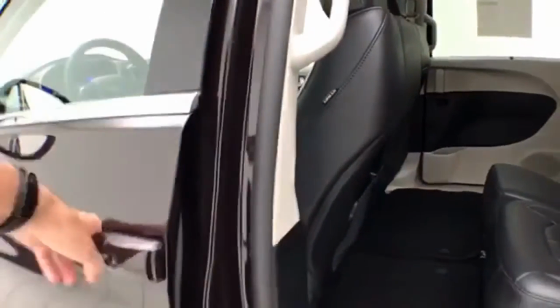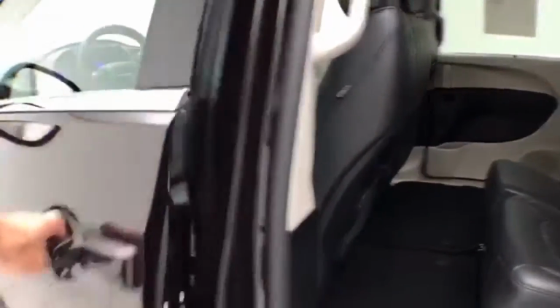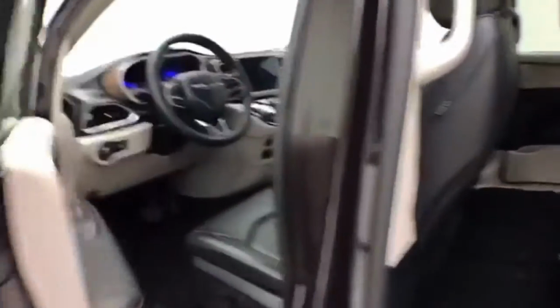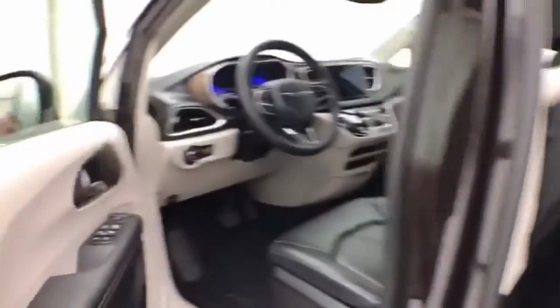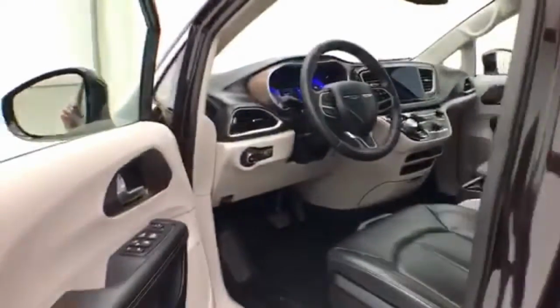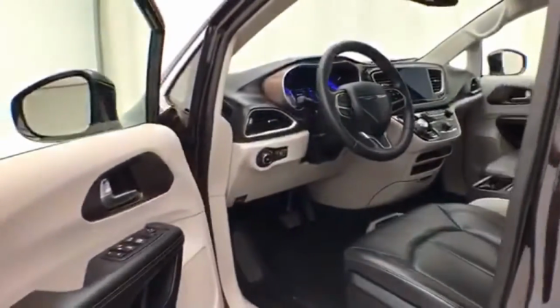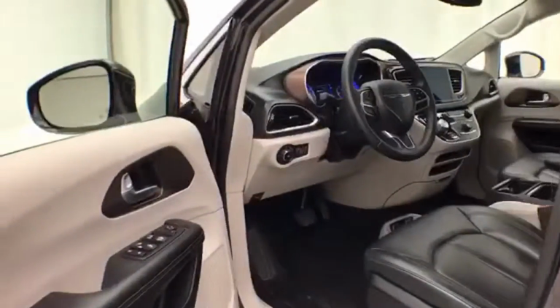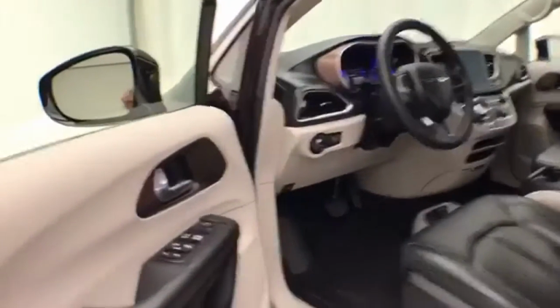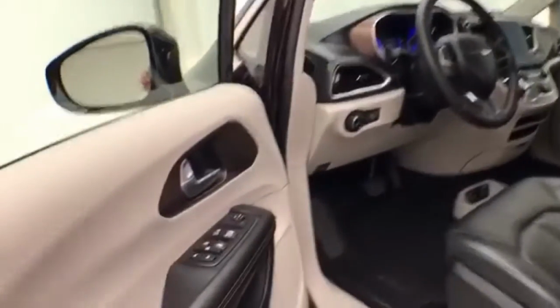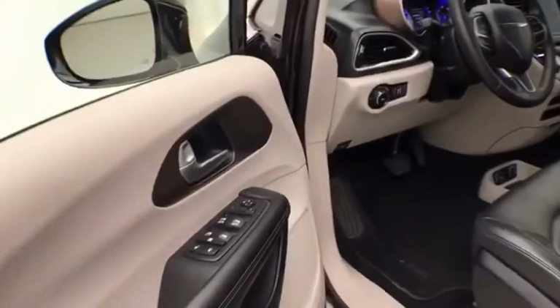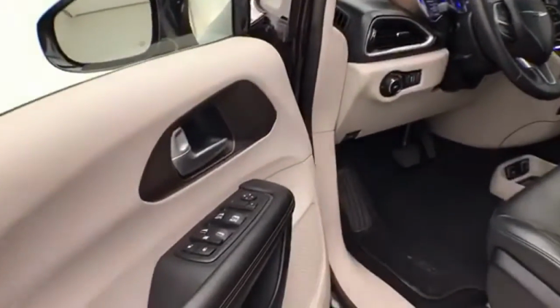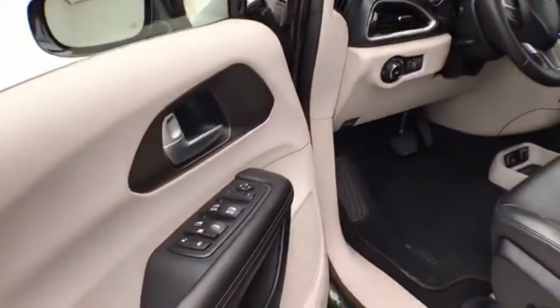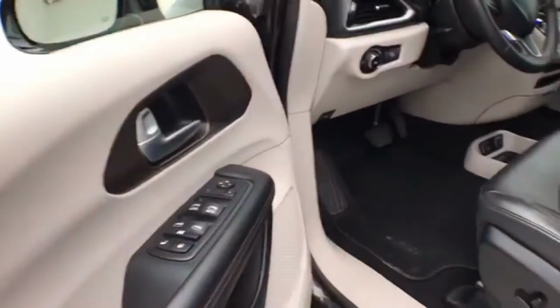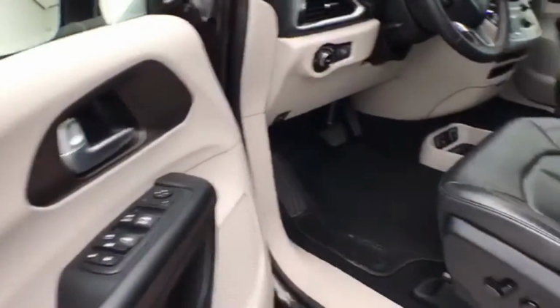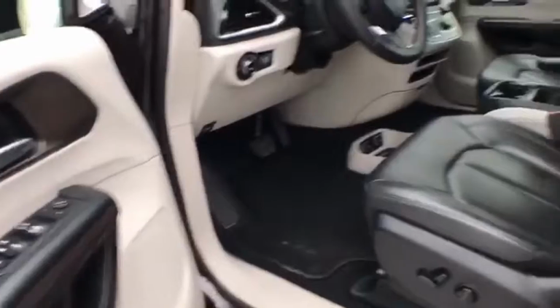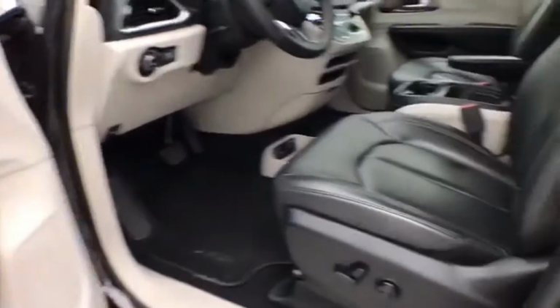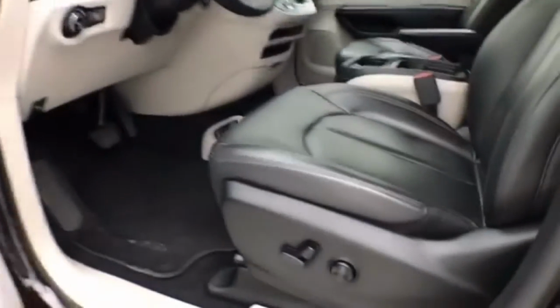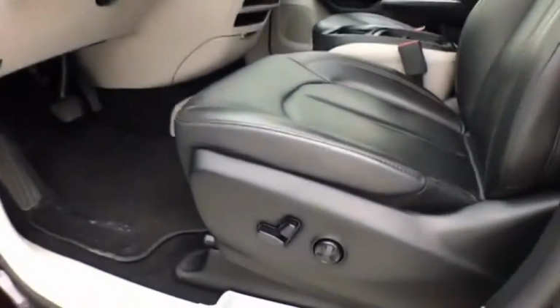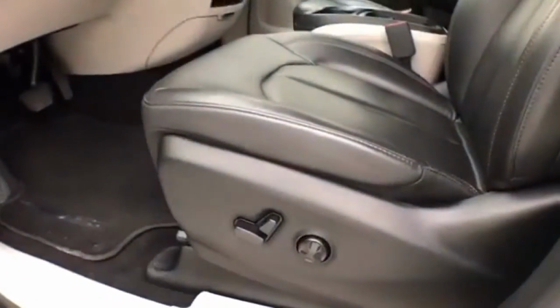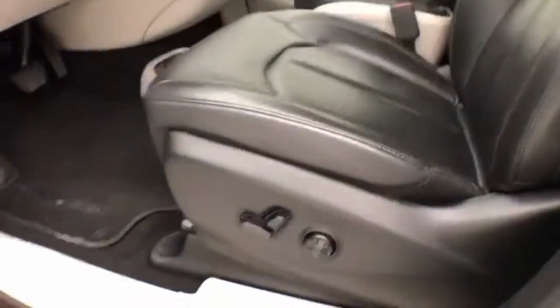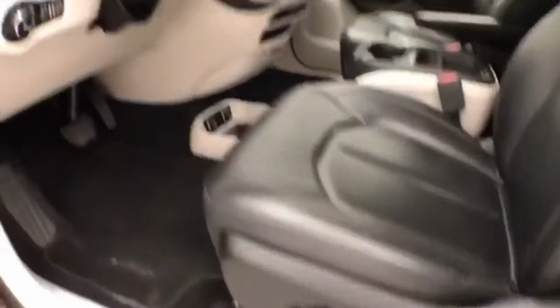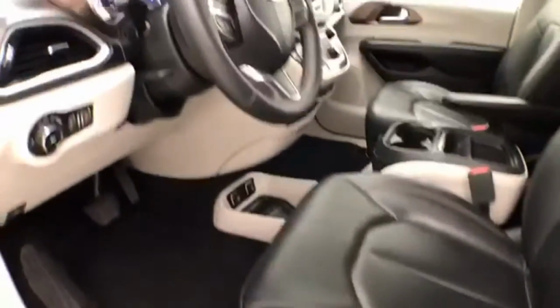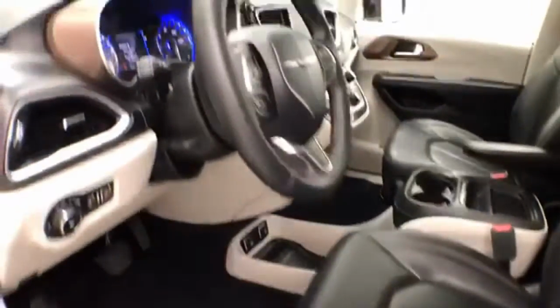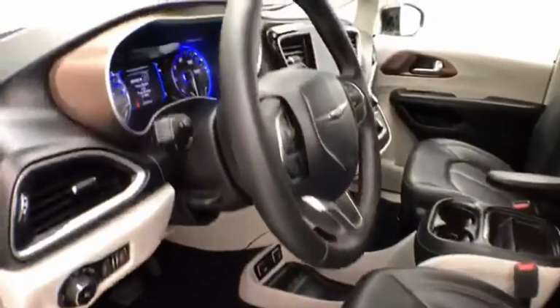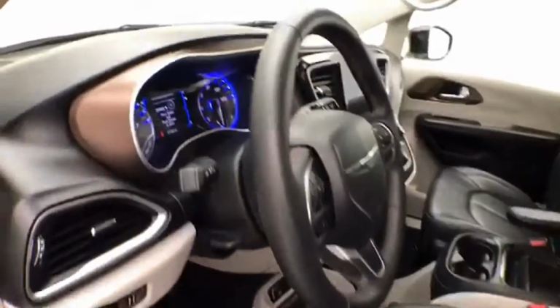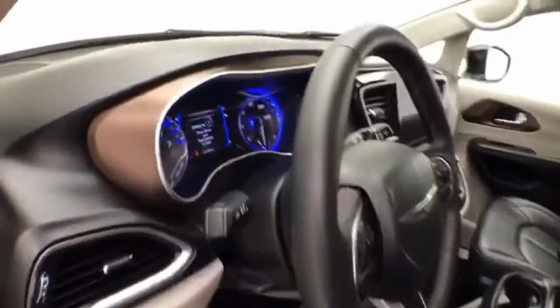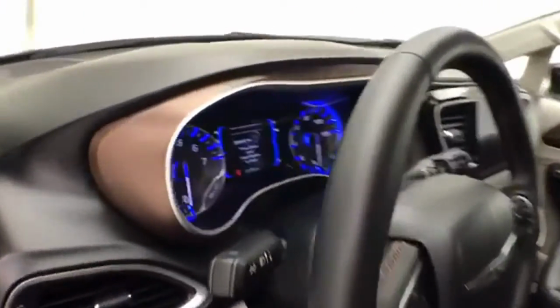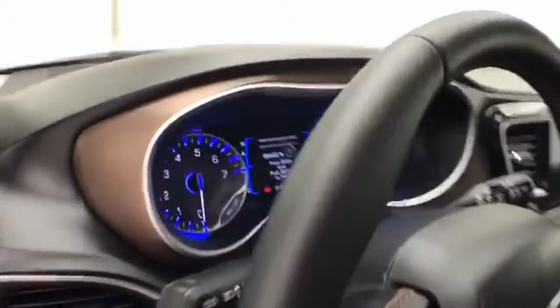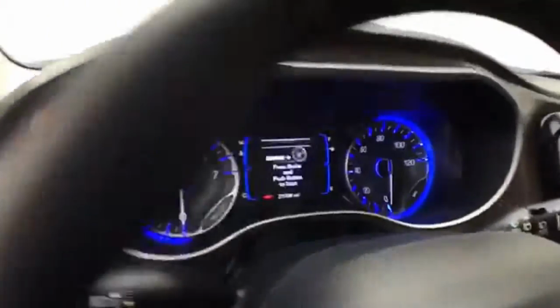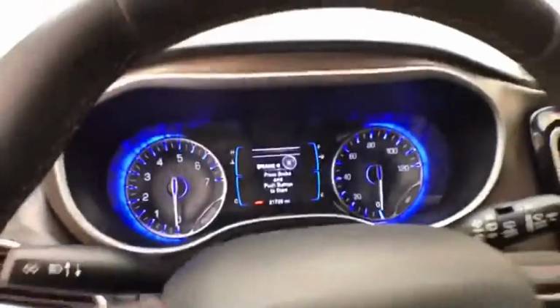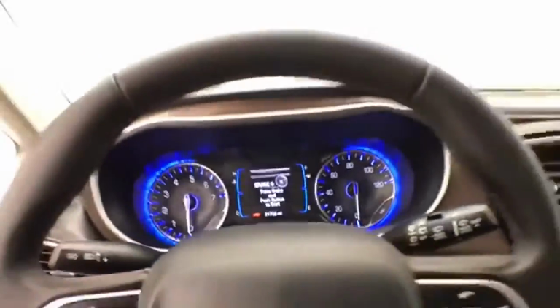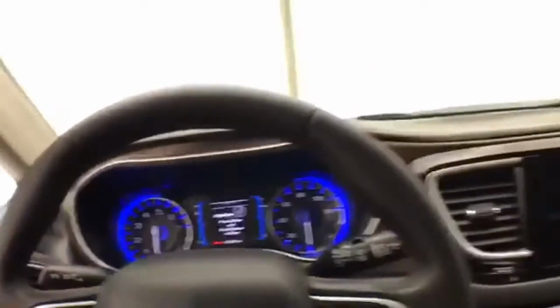This Touring L has keyless entry with remote start, power windows, locks, and mirrors, along with a power driver seat and tilt and telescopic steering wheel to put you in that perfect driving position.